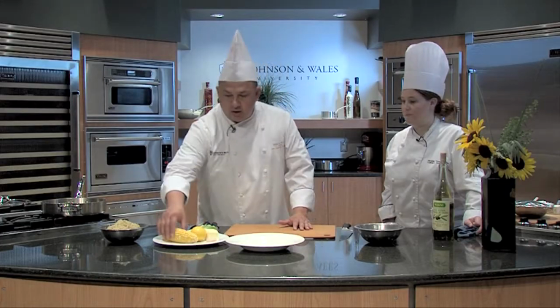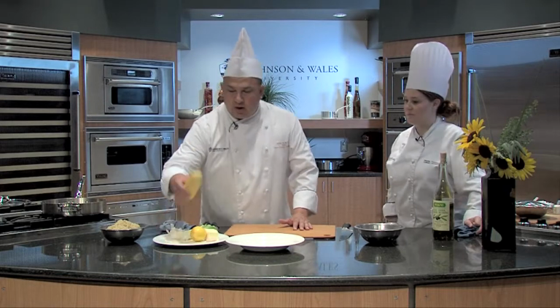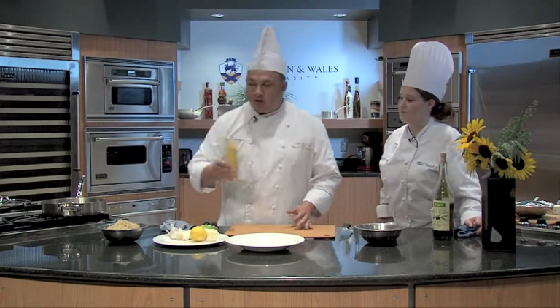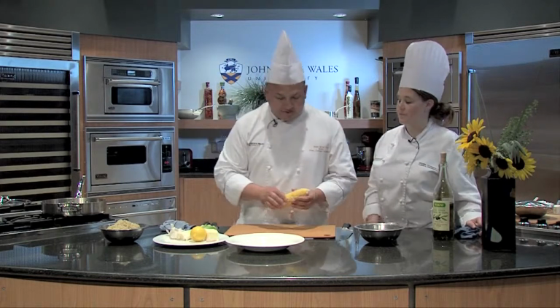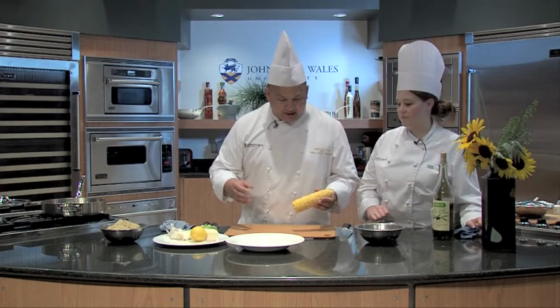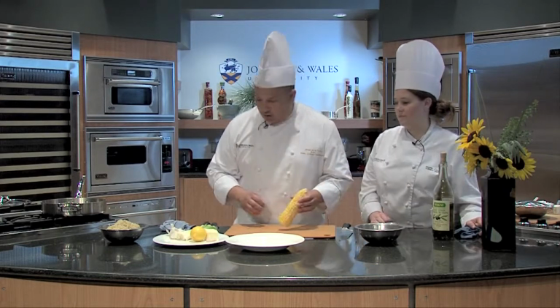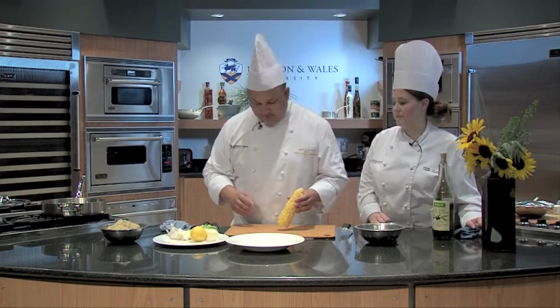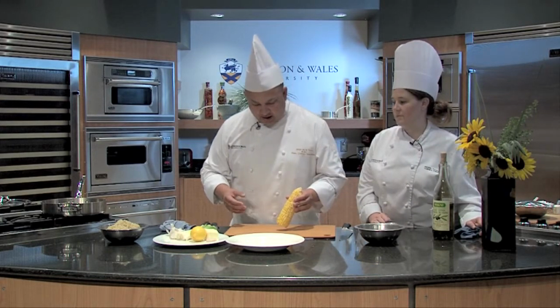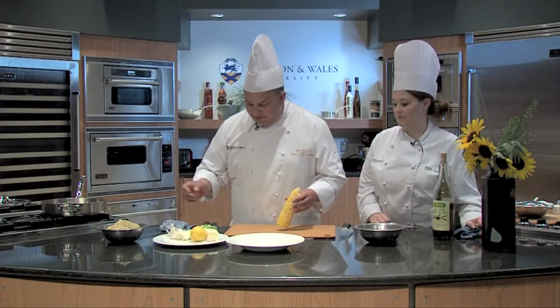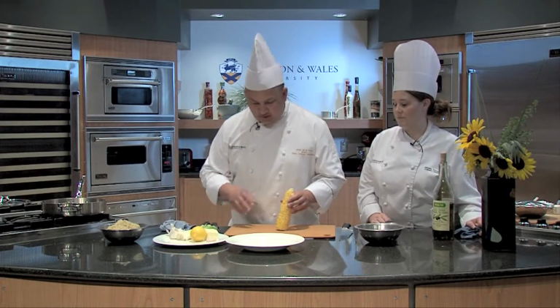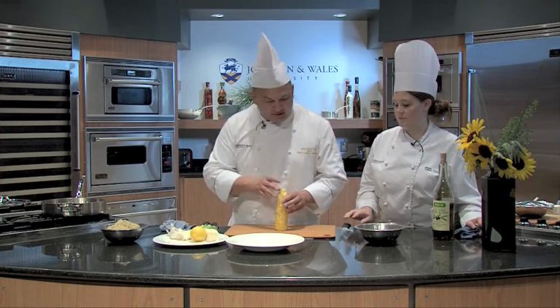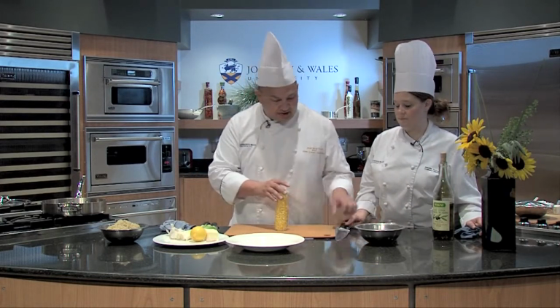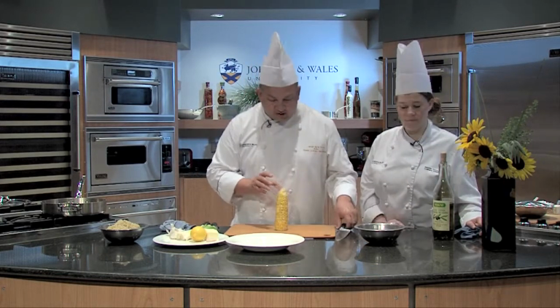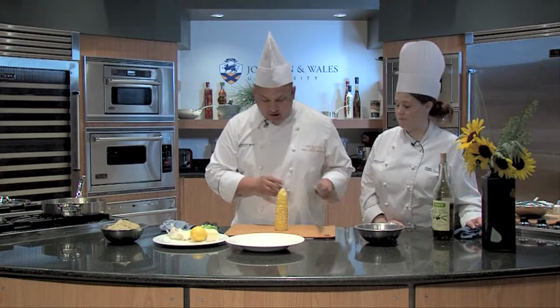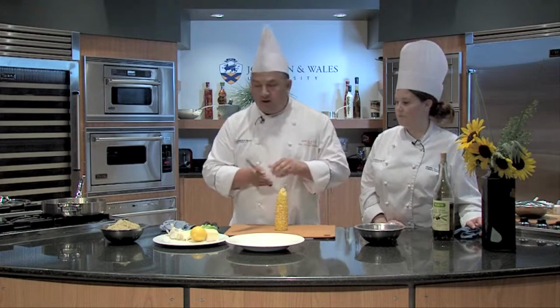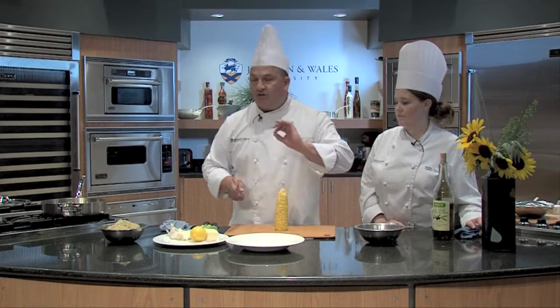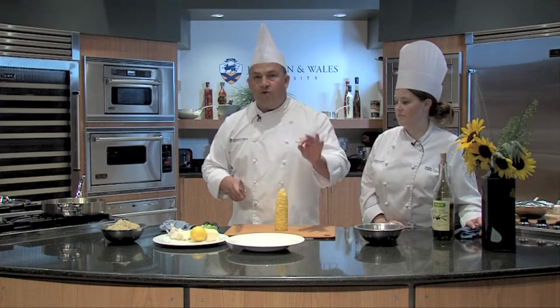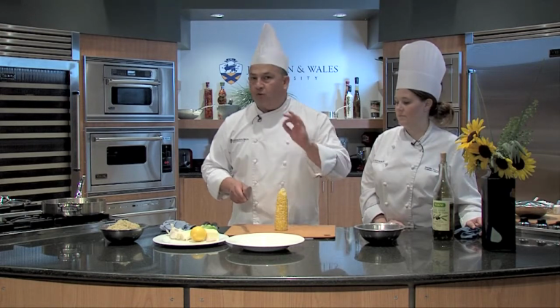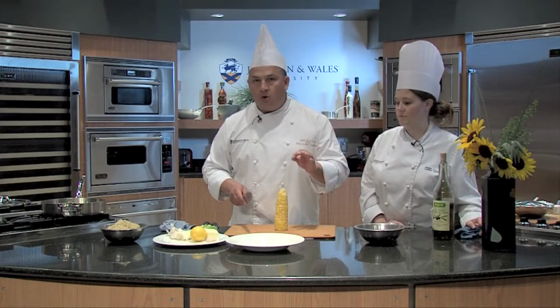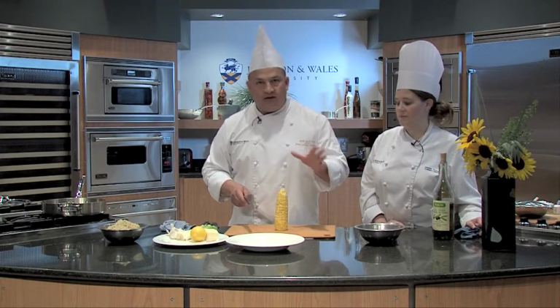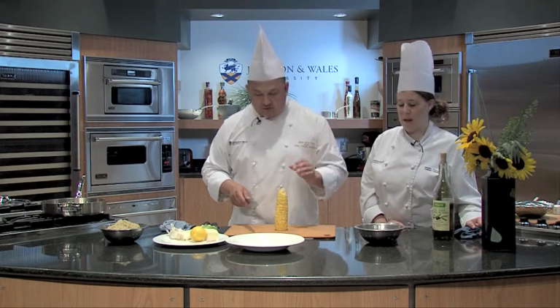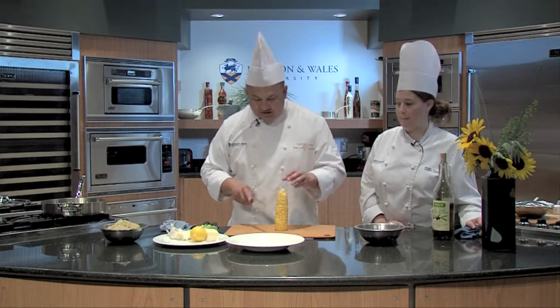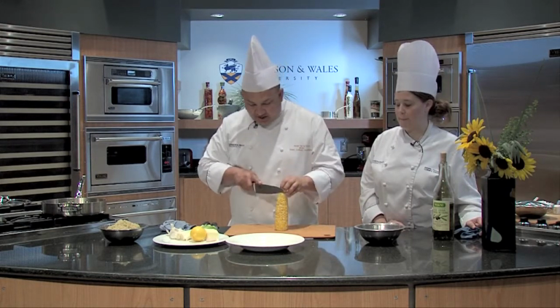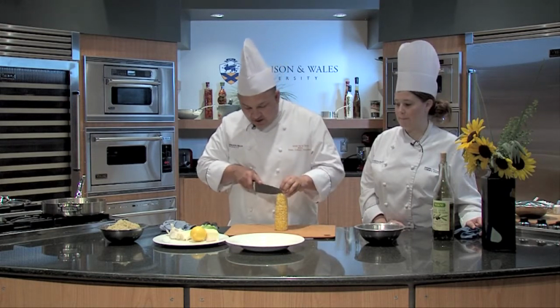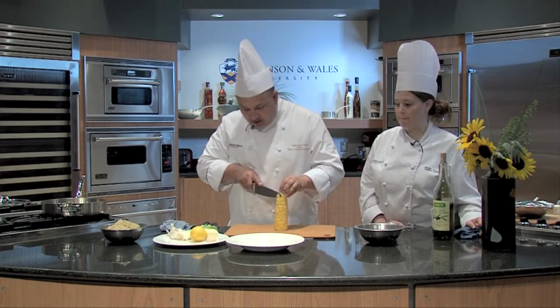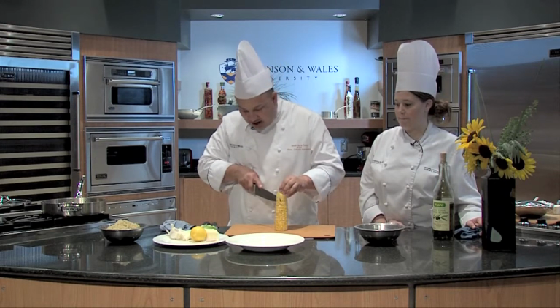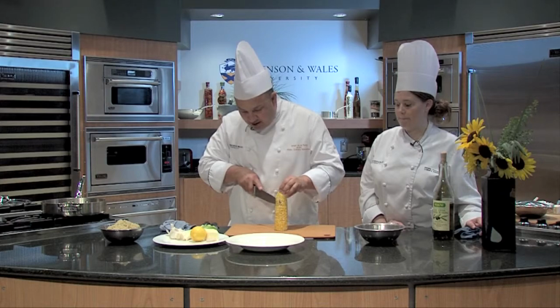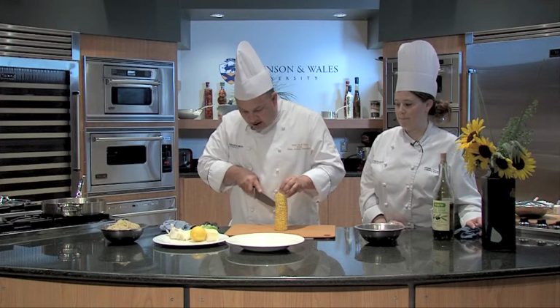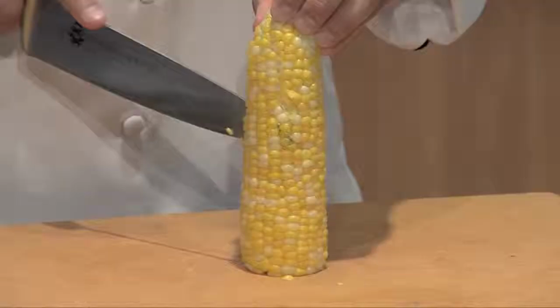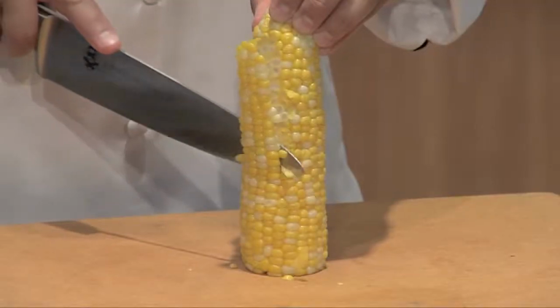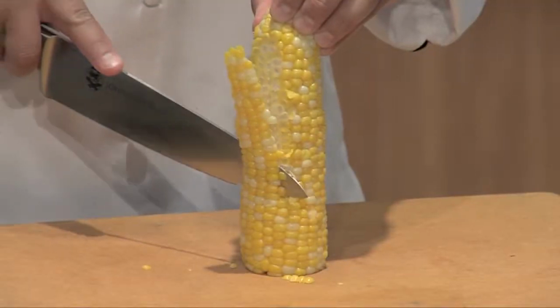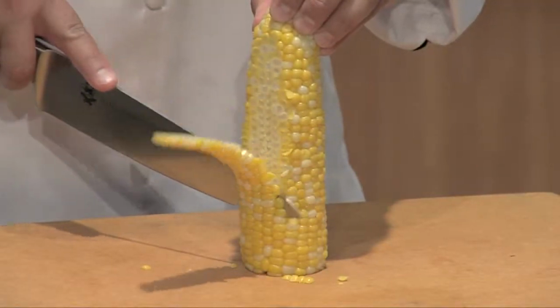We already cooked off the corn in some nice salted water, just a few minutes. When corn is at its freshest, it needs very little time in the water.